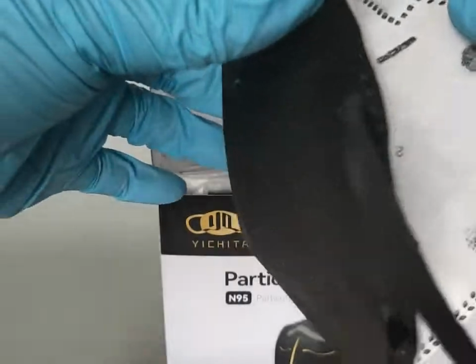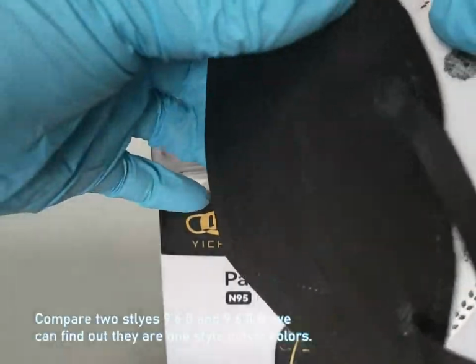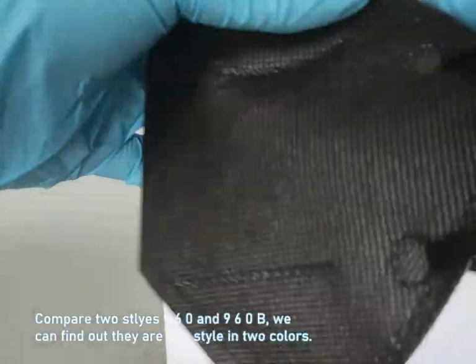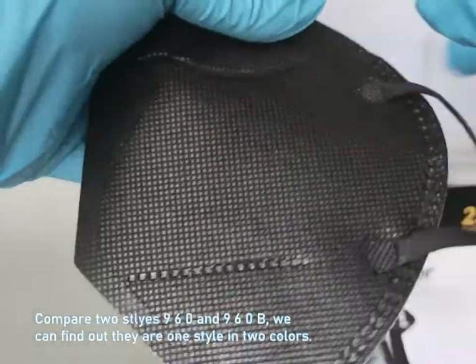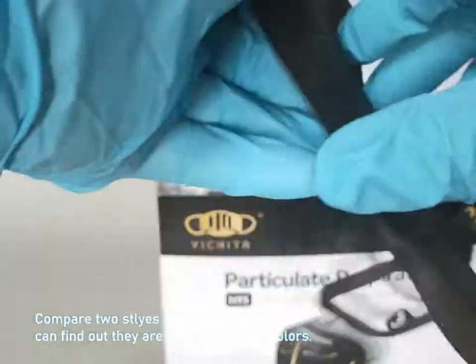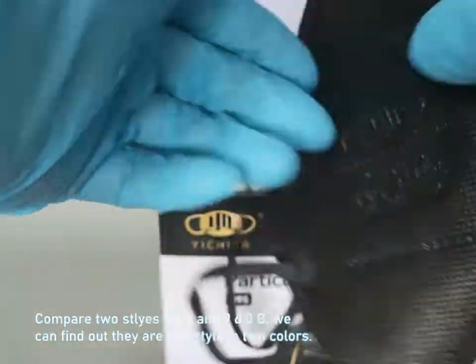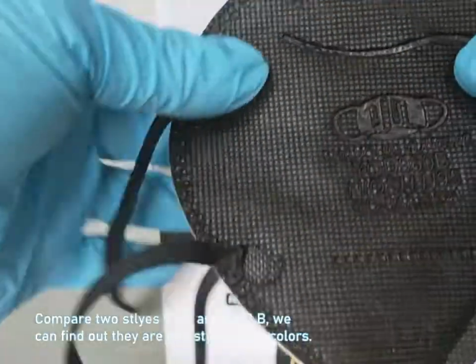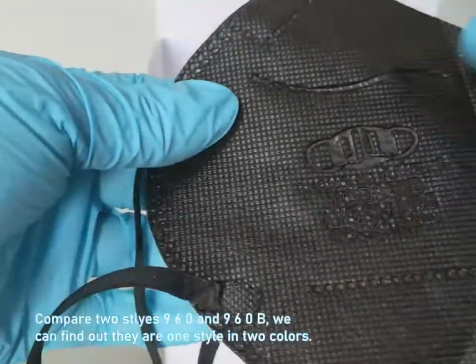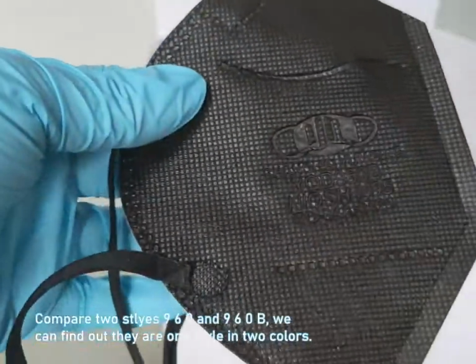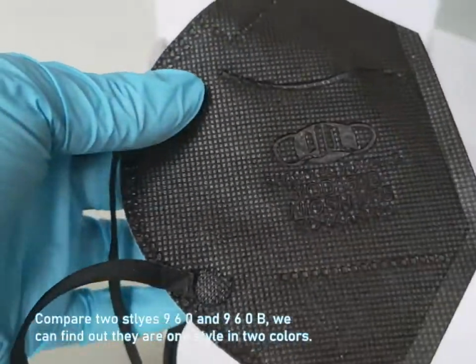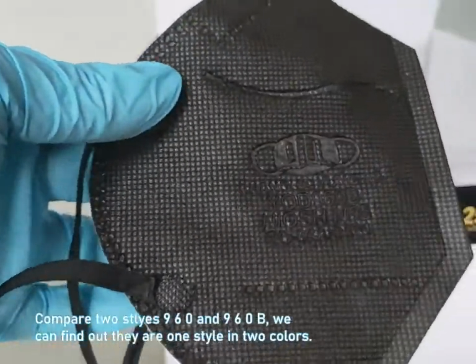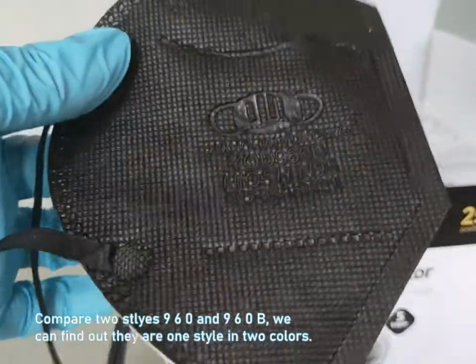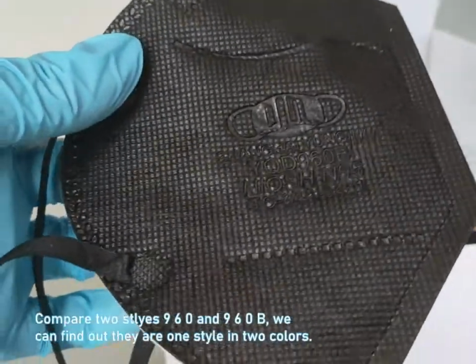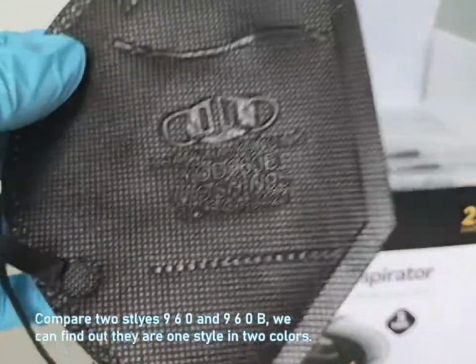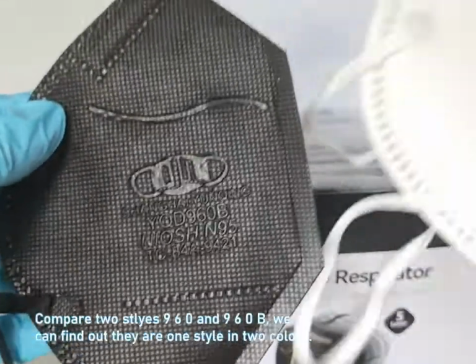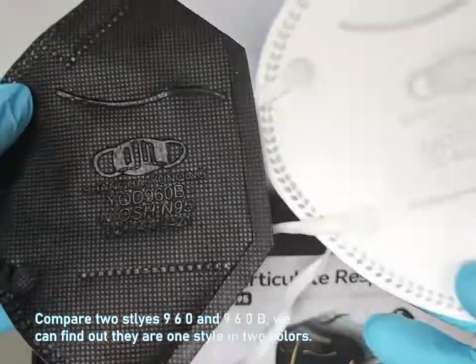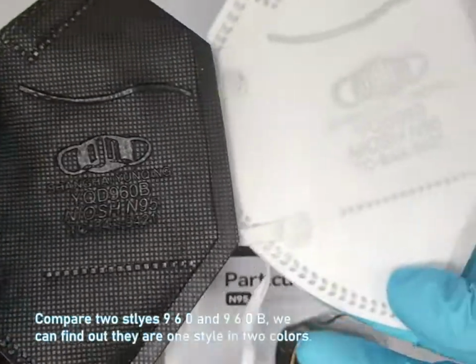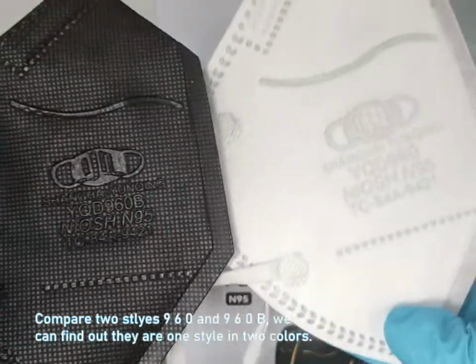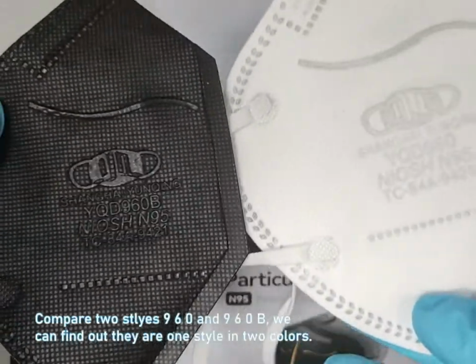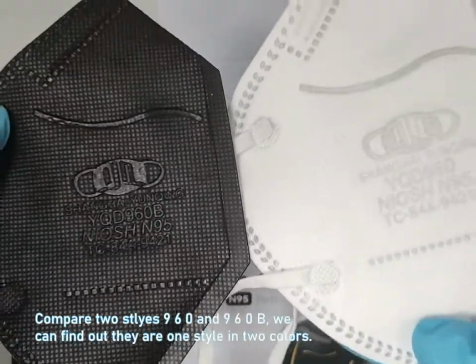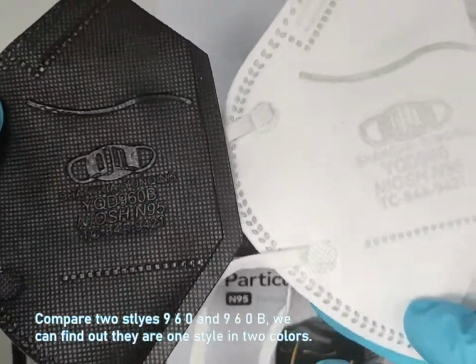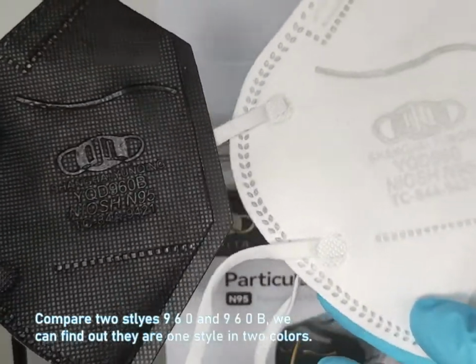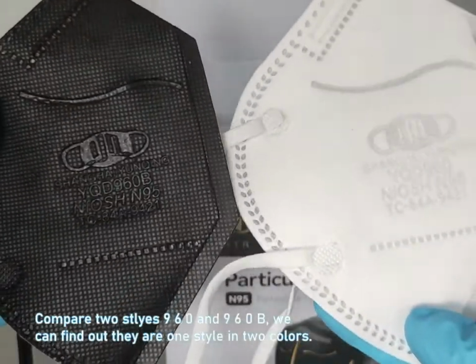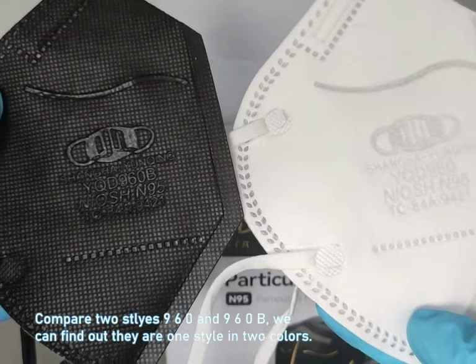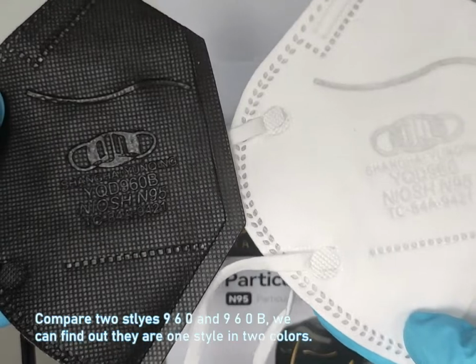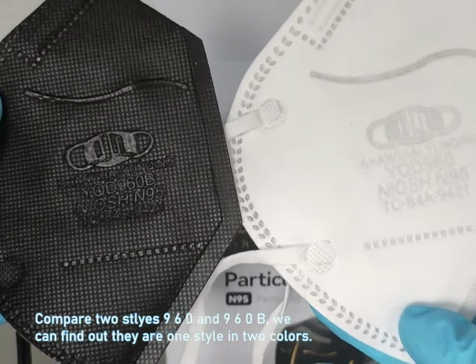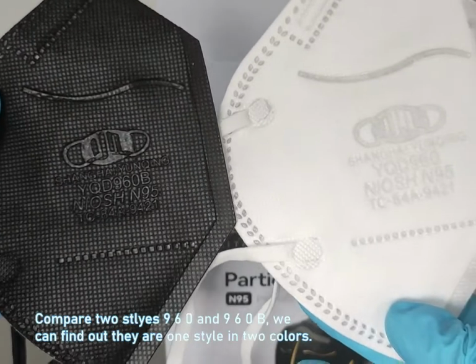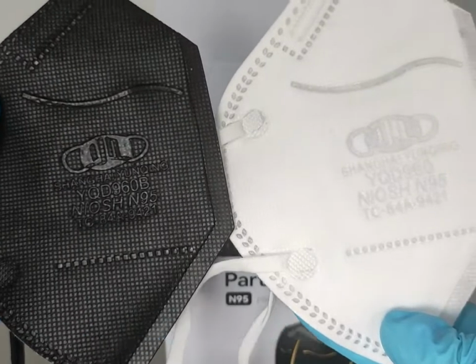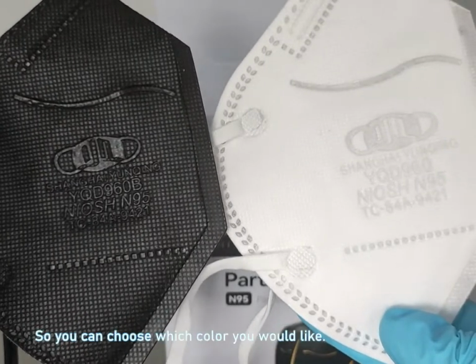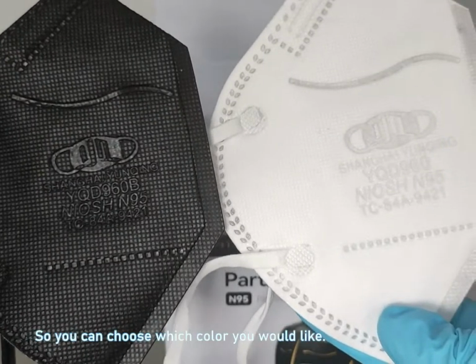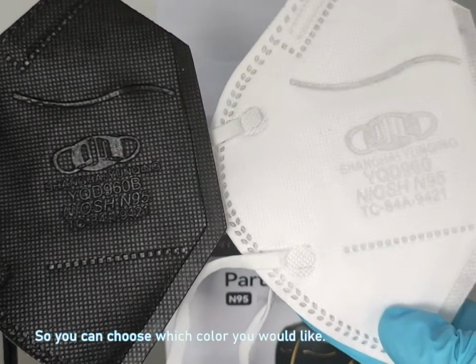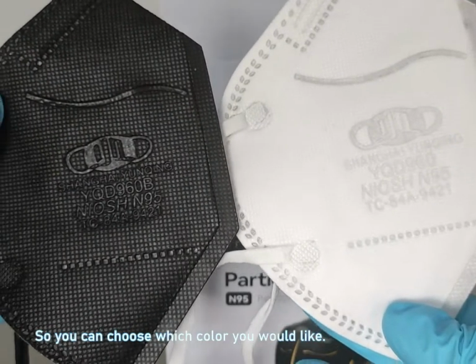Comparing the 960 and 960B, we can find out they are one style in two colors, so you can choose which color you would like.